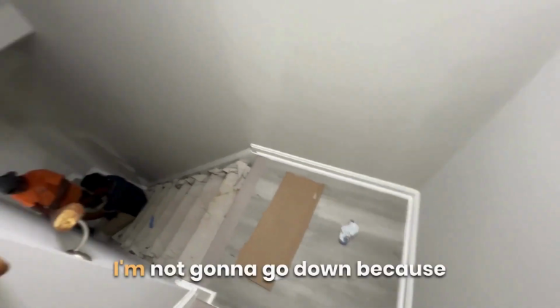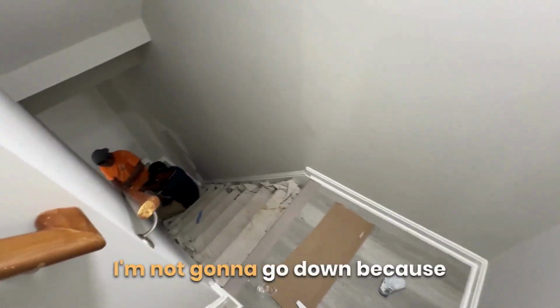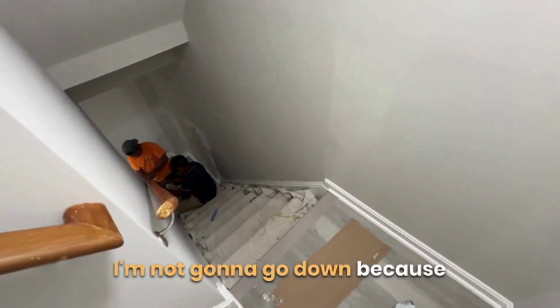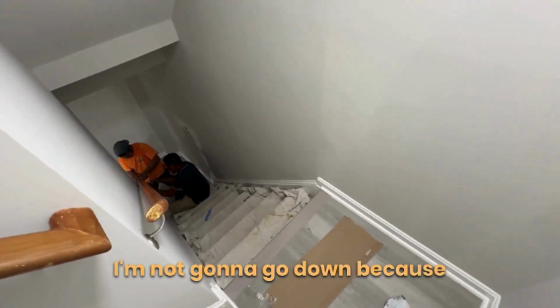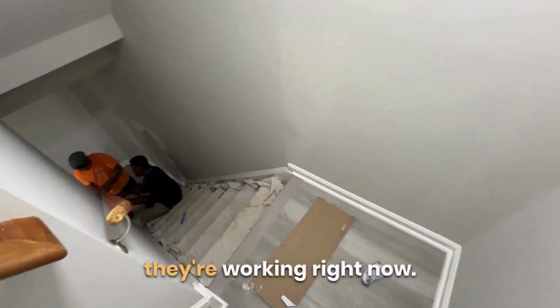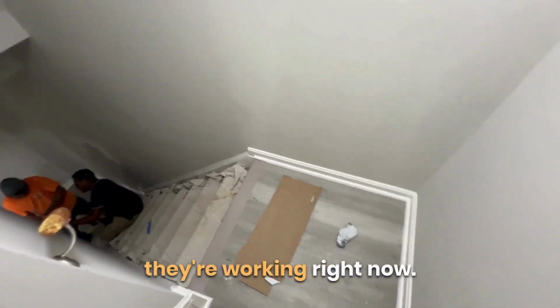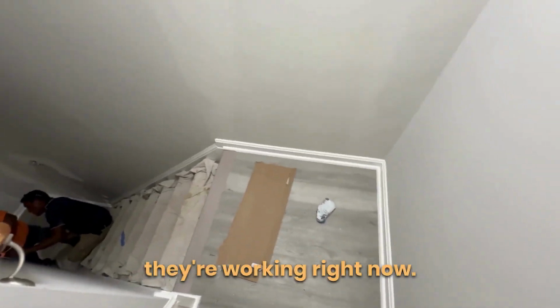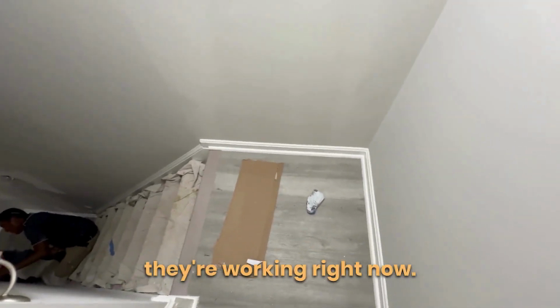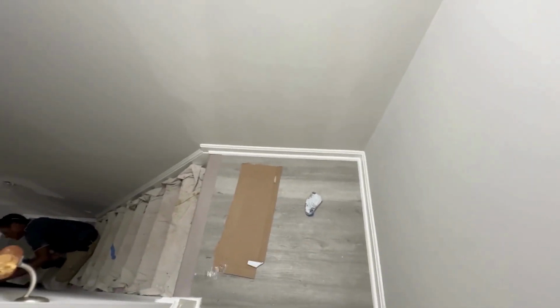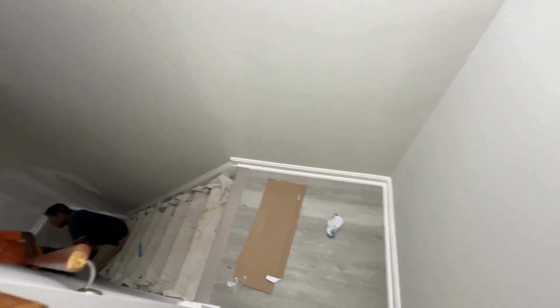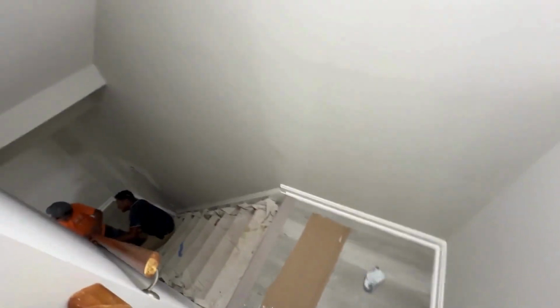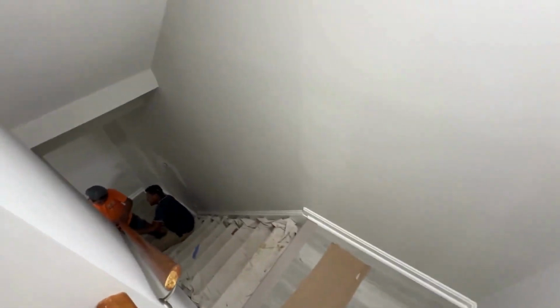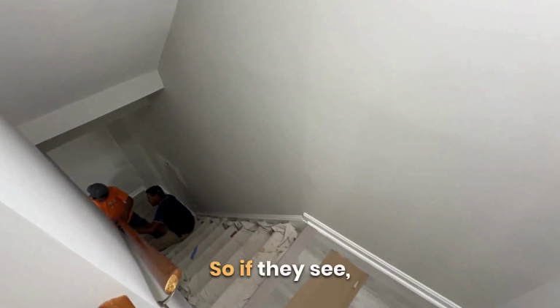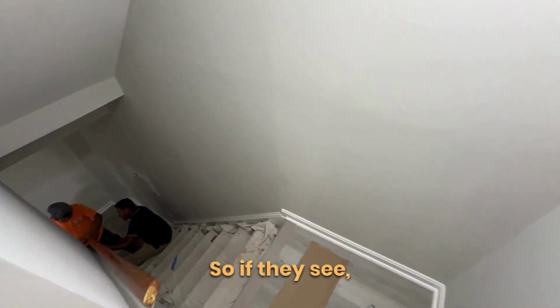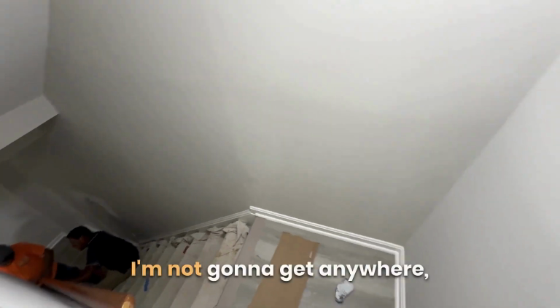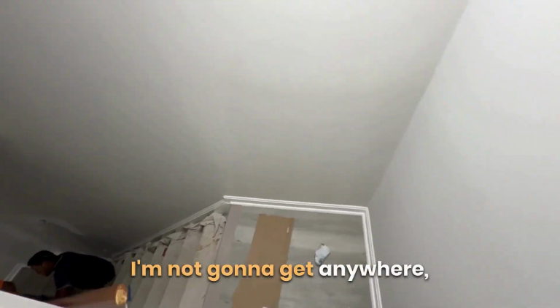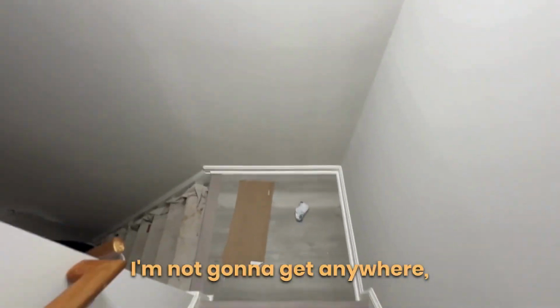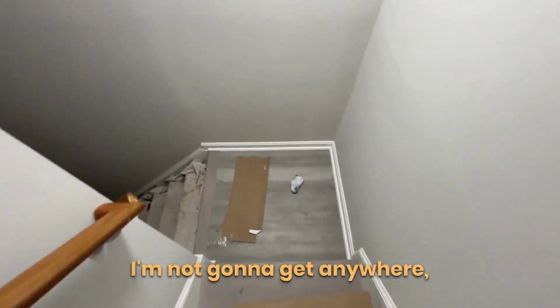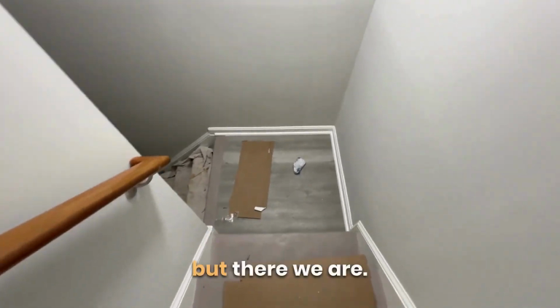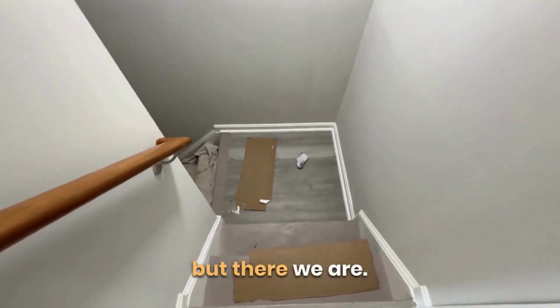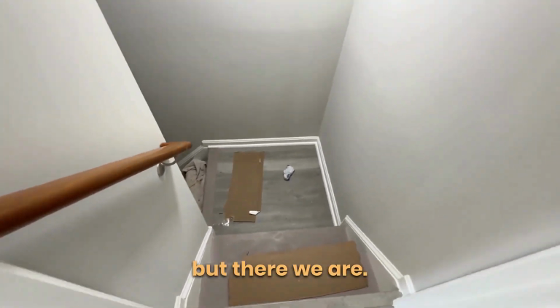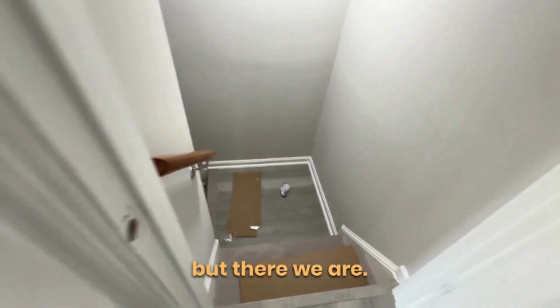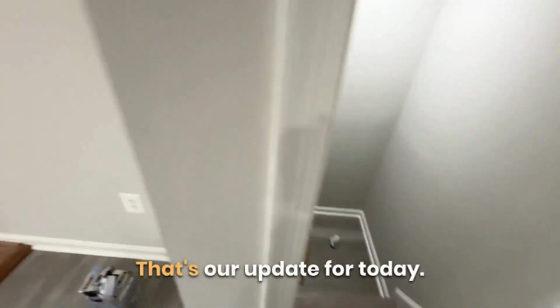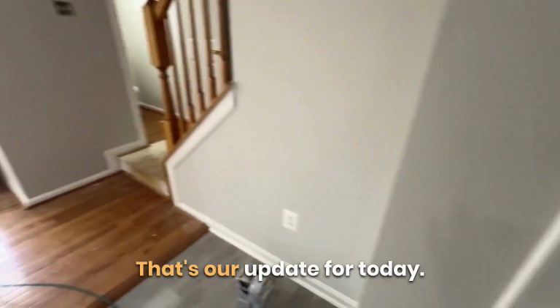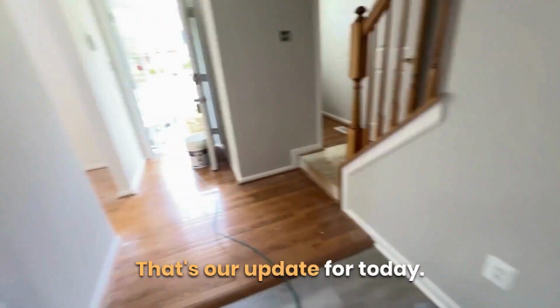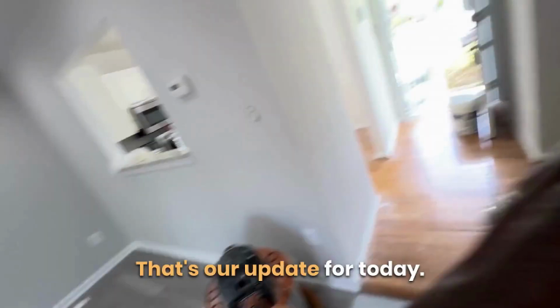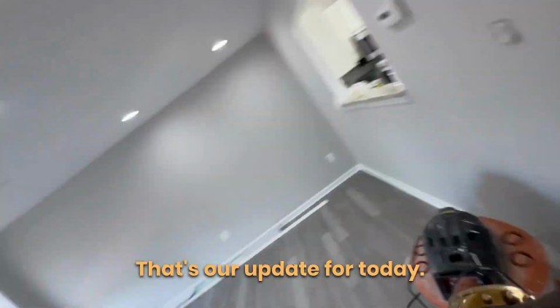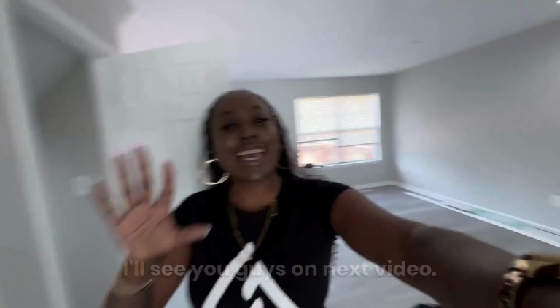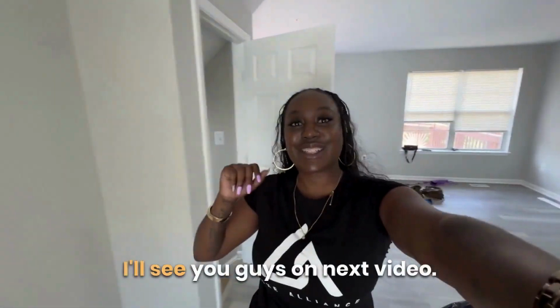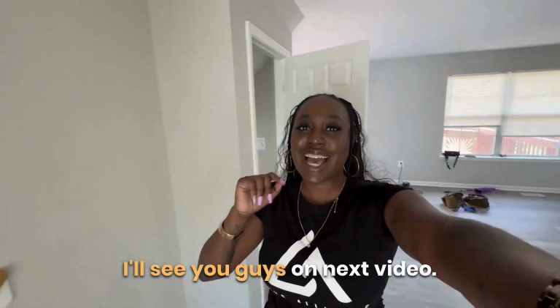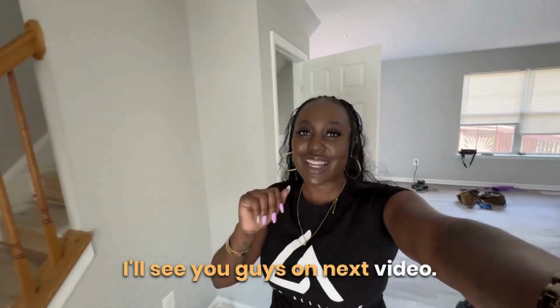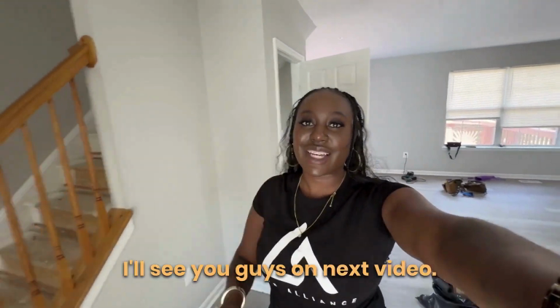I'm not going to go down the stairs since the contractors are working right now. But that's our update for today — I'll see you guys in the next video!